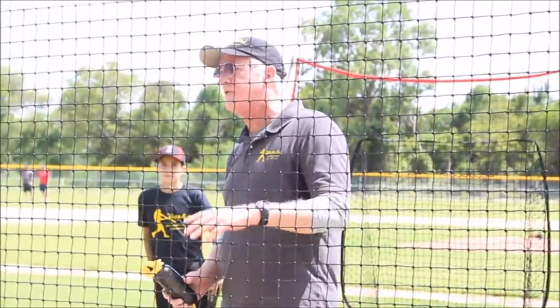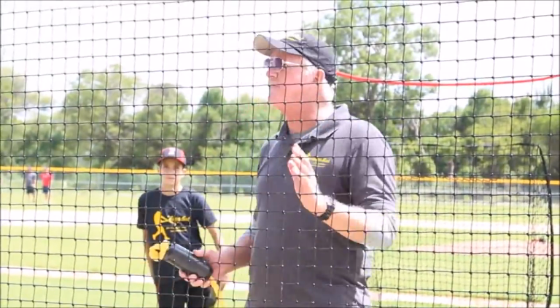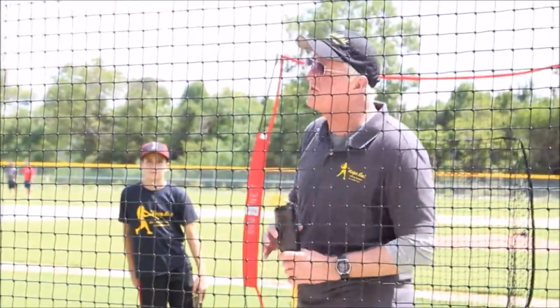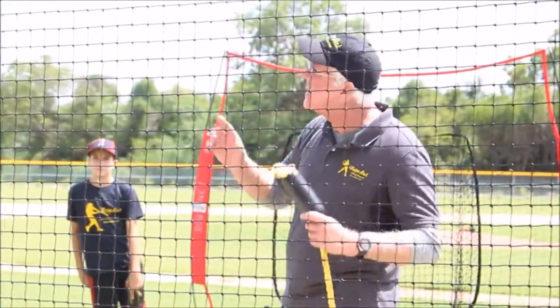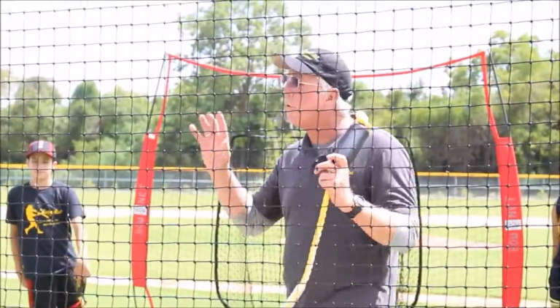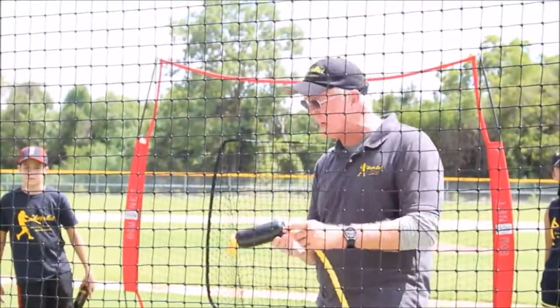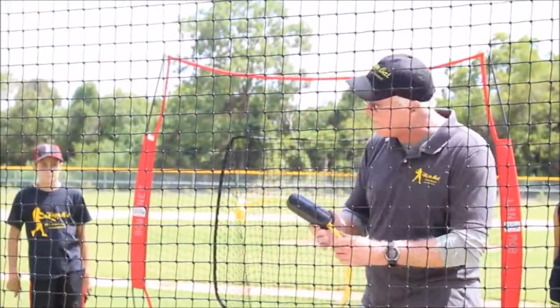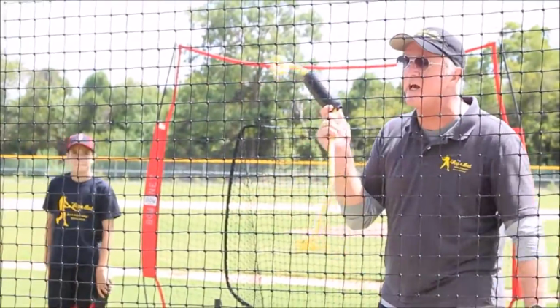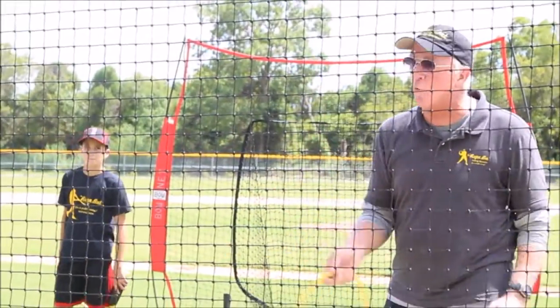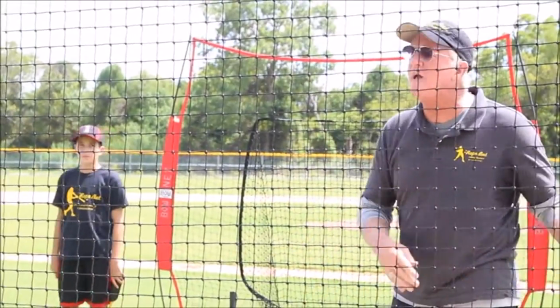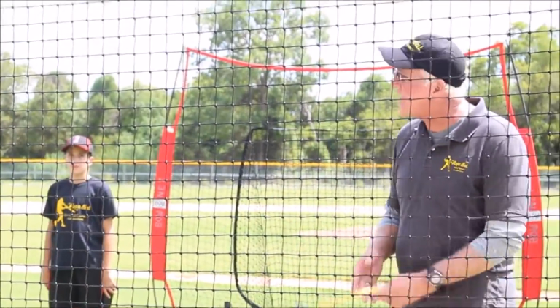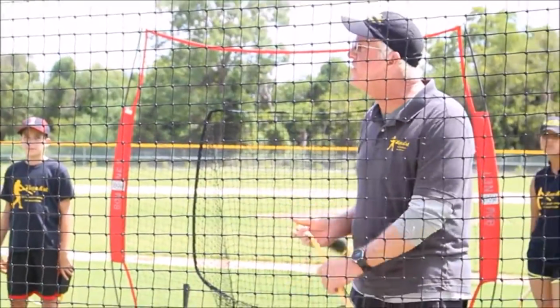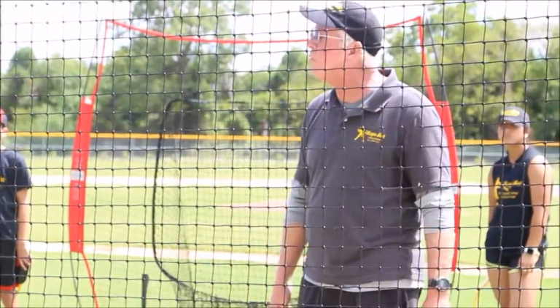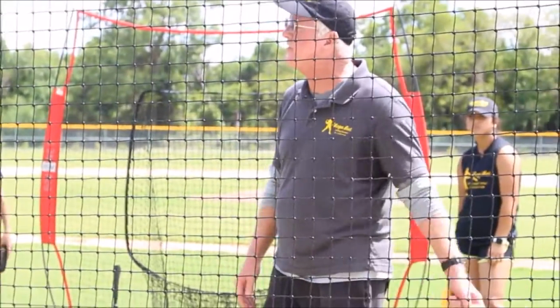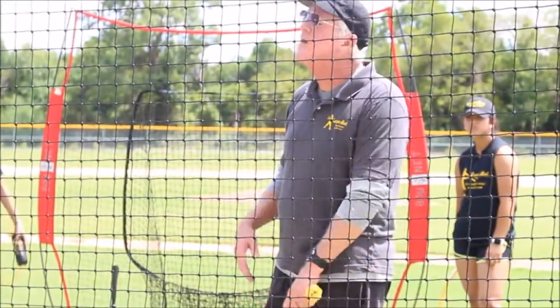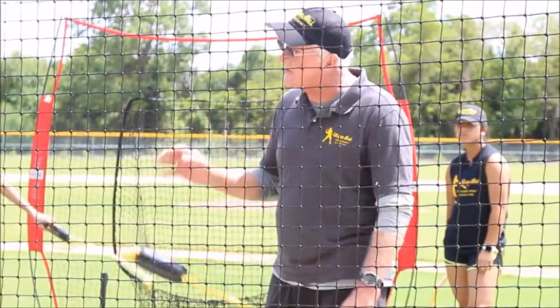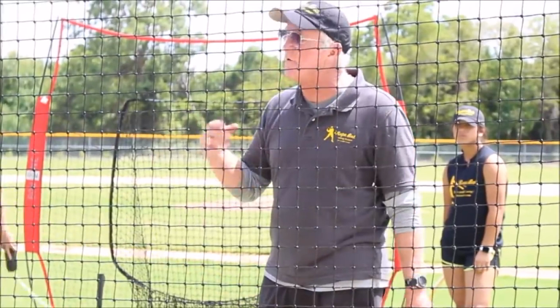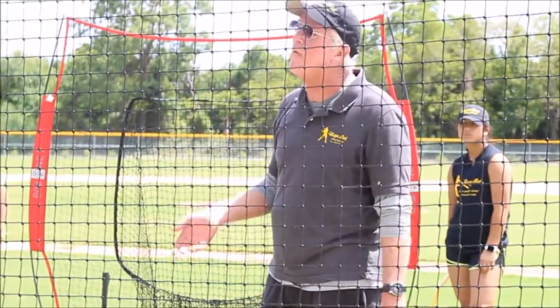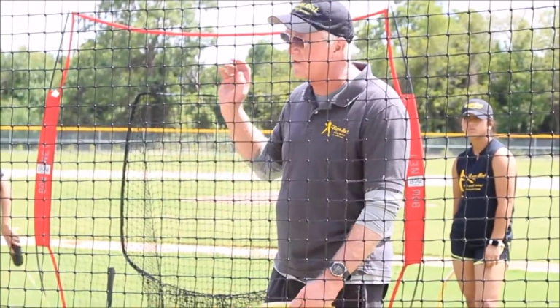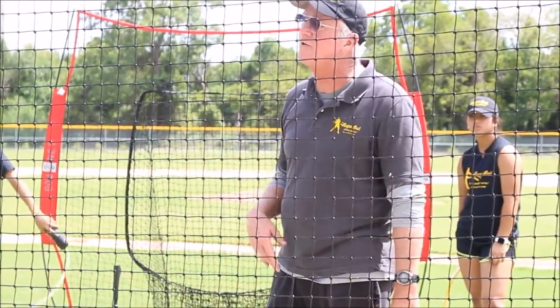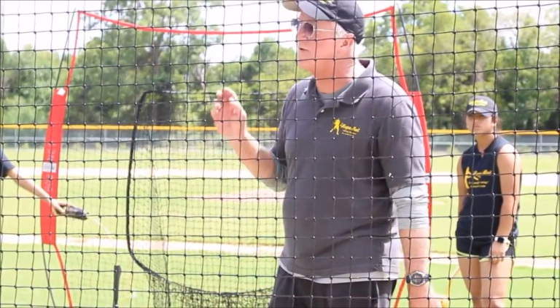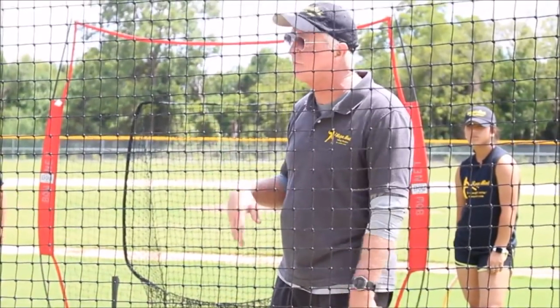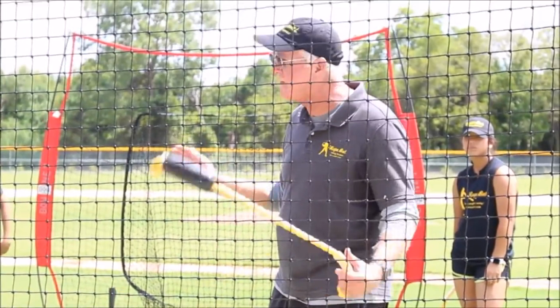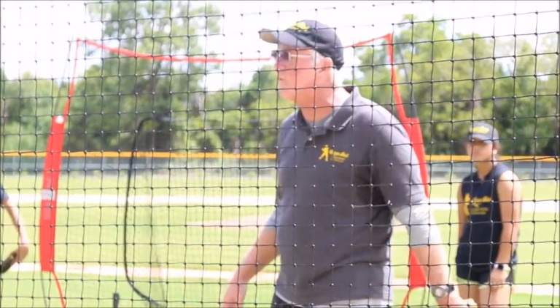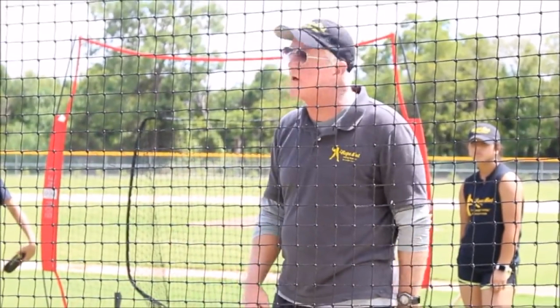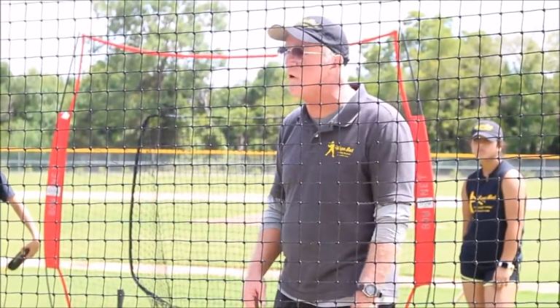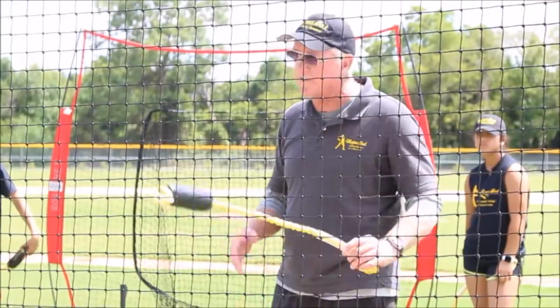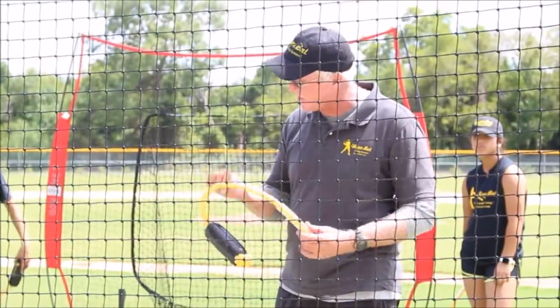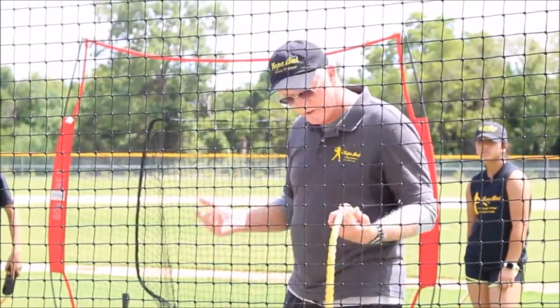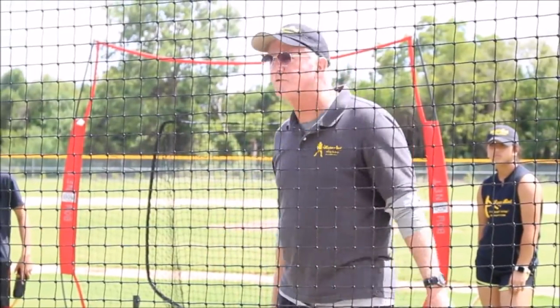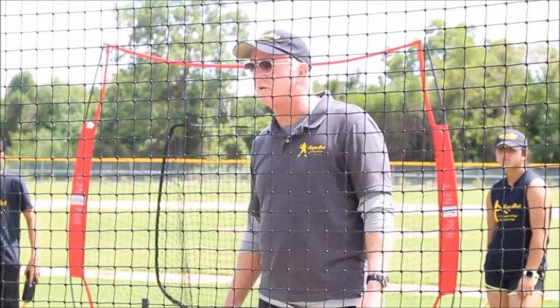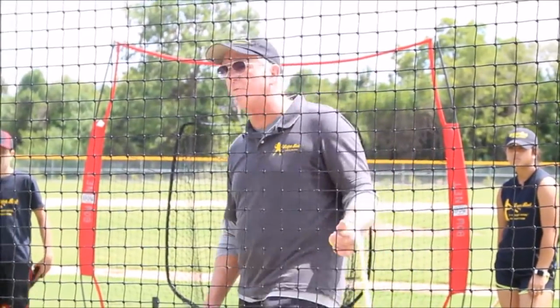So I thought, if he's got slack, what if I could put a bat head on a rope? He would have to do what I want him to do. So the next day I went to Walmart and Lowe's, and I made the first one. I didn't even know what it was, but I called it a rope bat — because guess what? It looks like a rope bat.